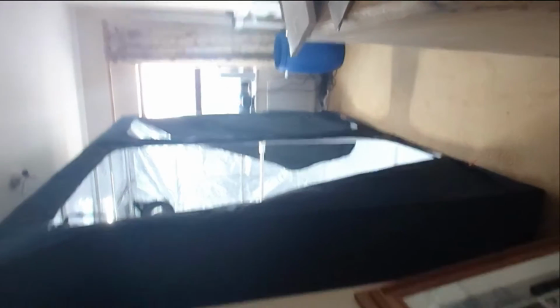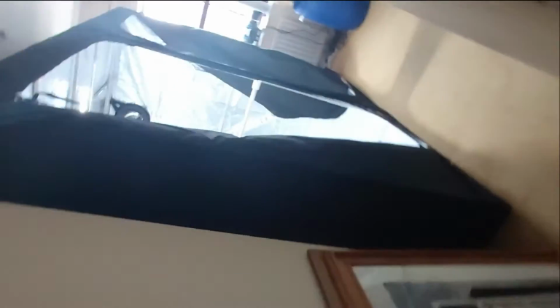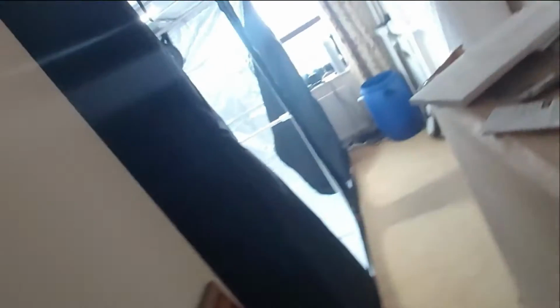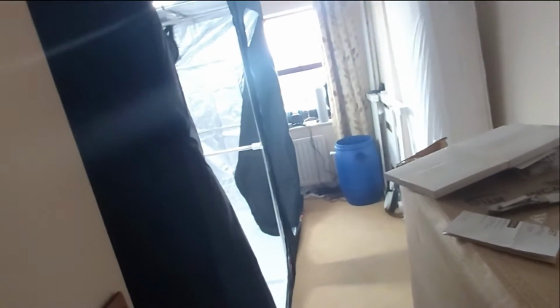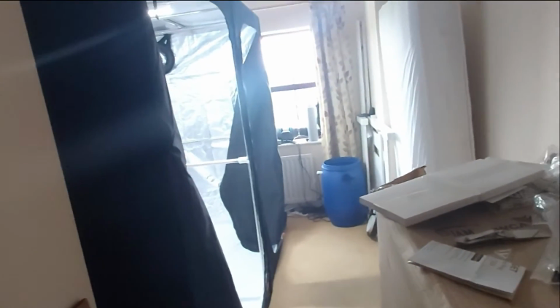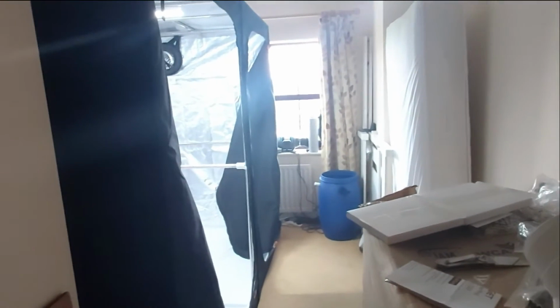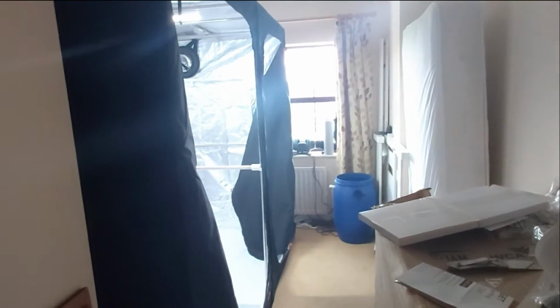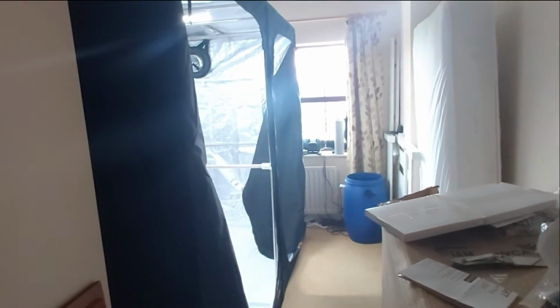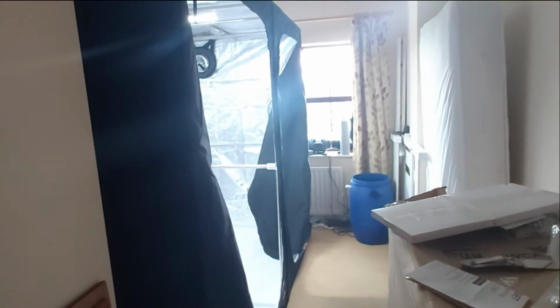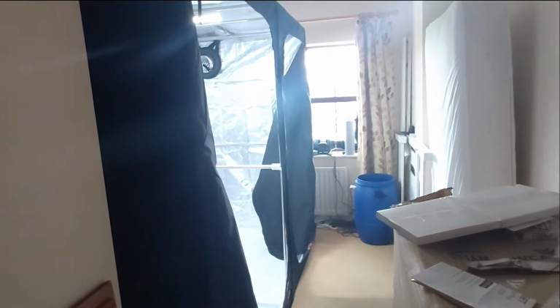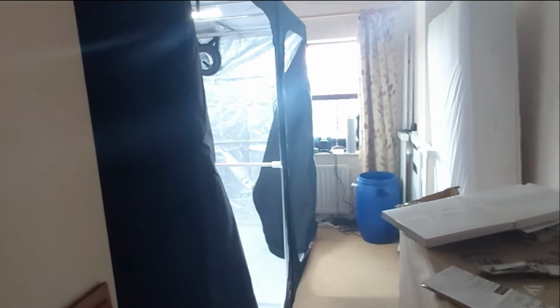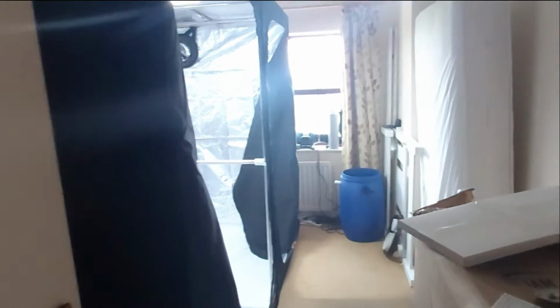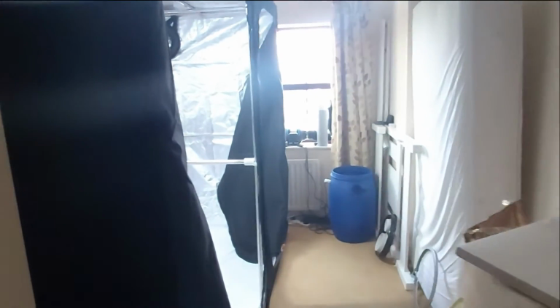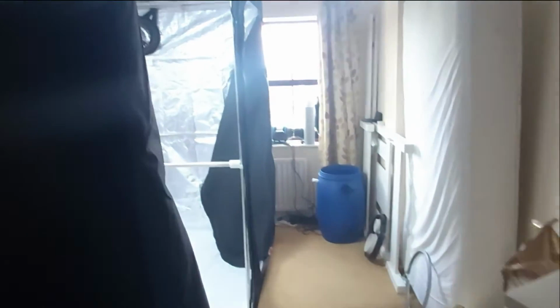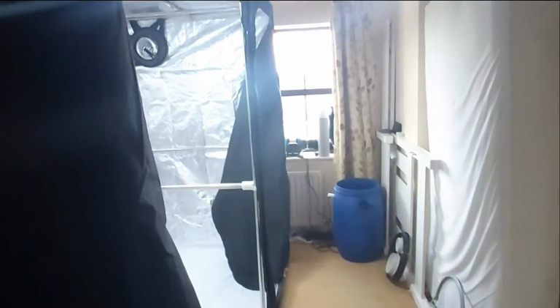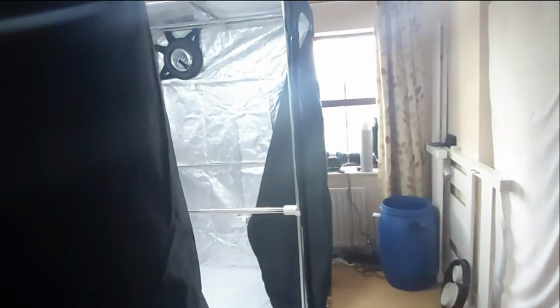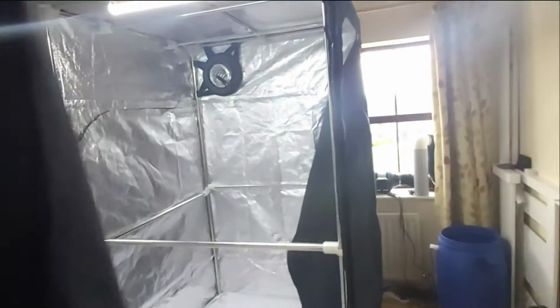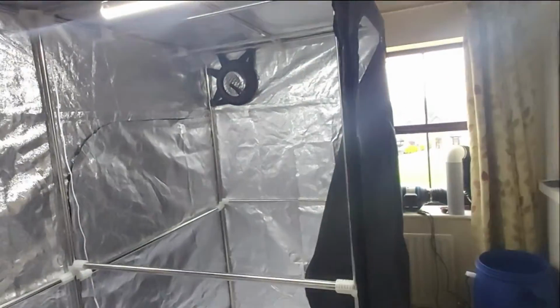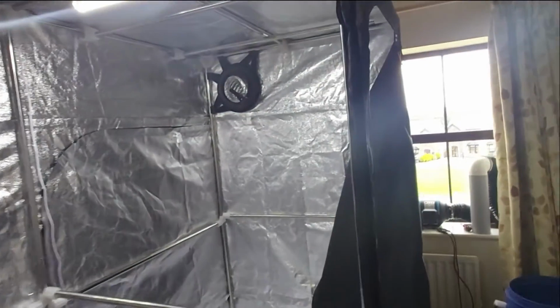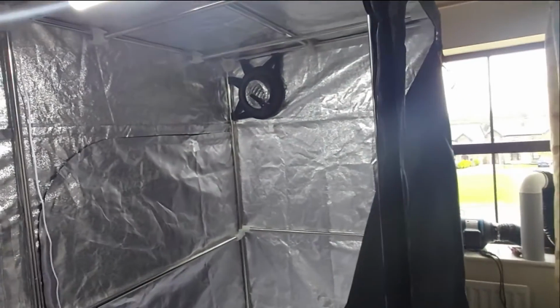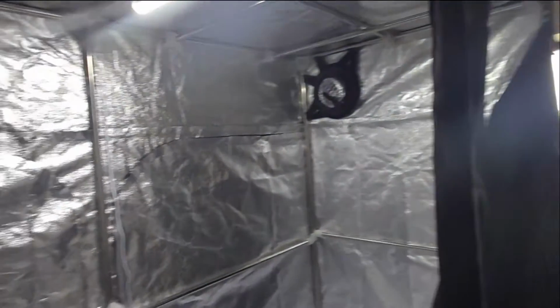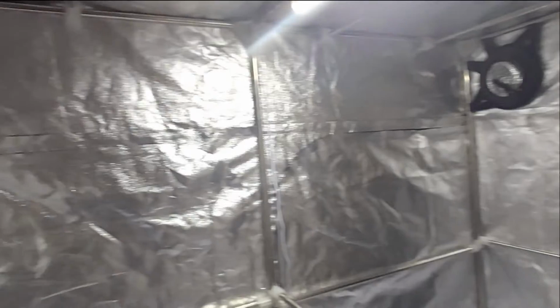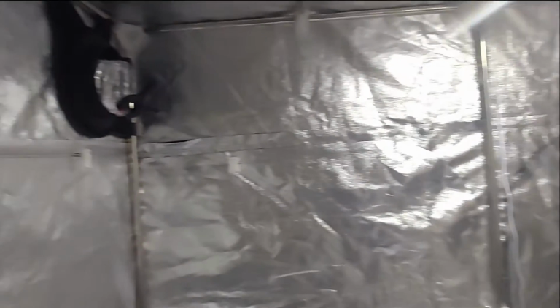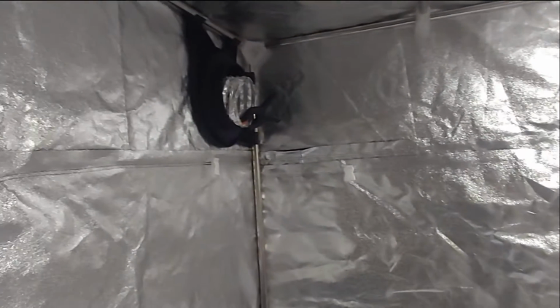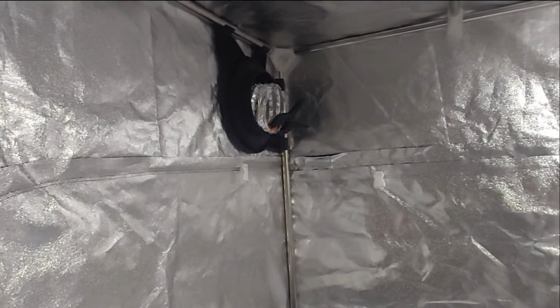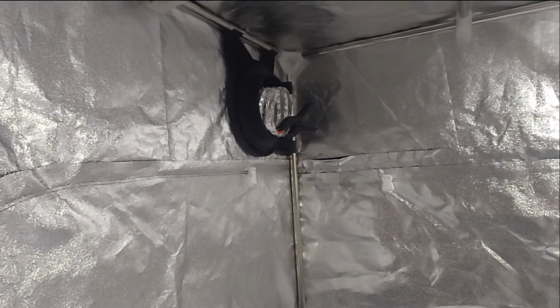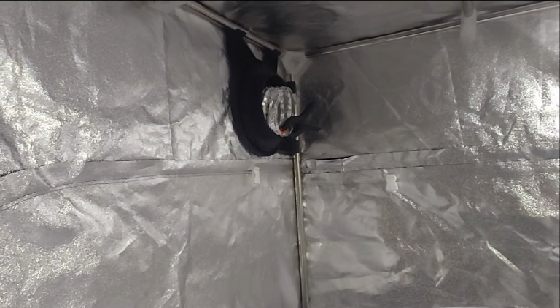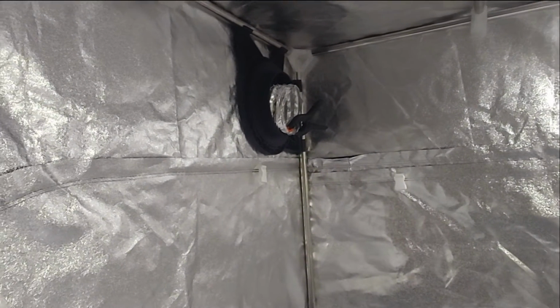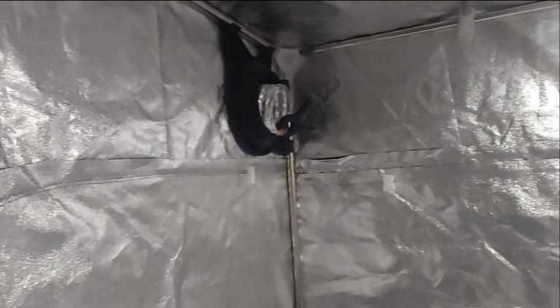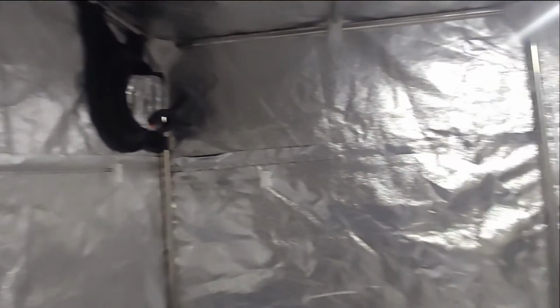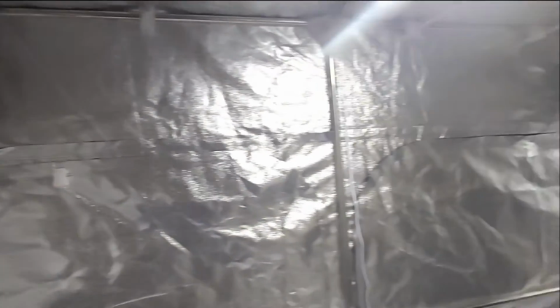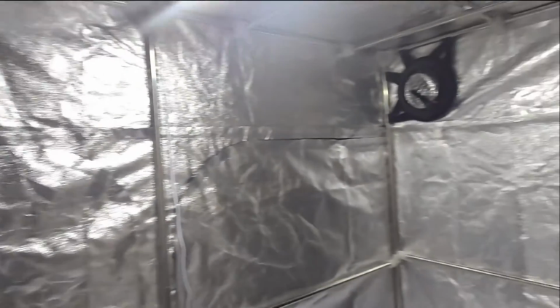Trying to get the larger fruiting area set up. Got the vents in, need to sort out the correct size connectors for those — I'll do that on Monday.